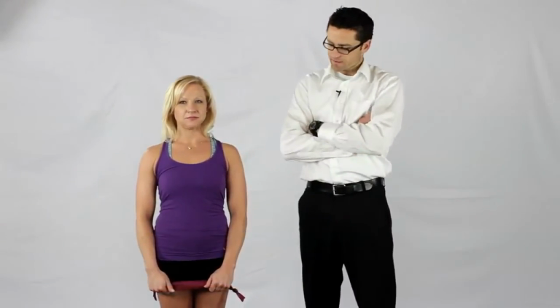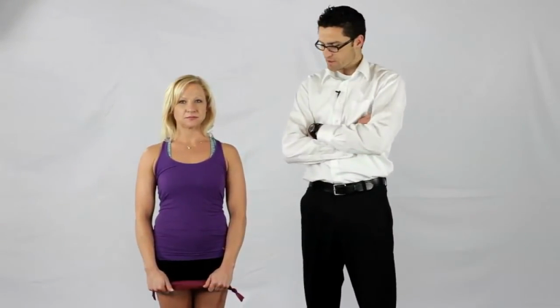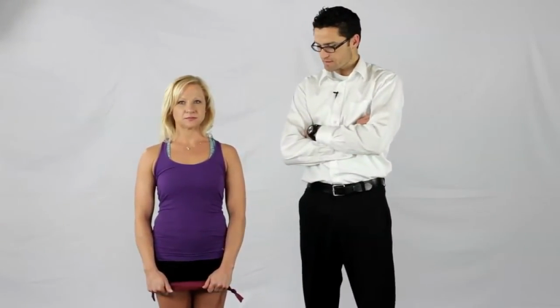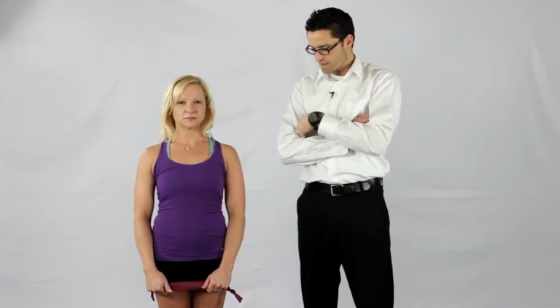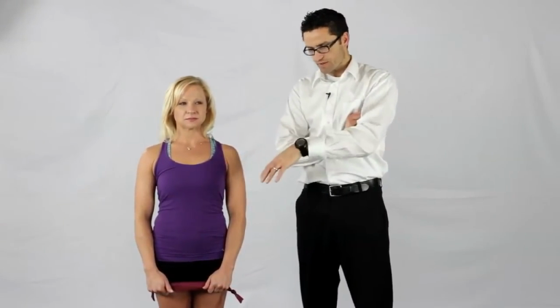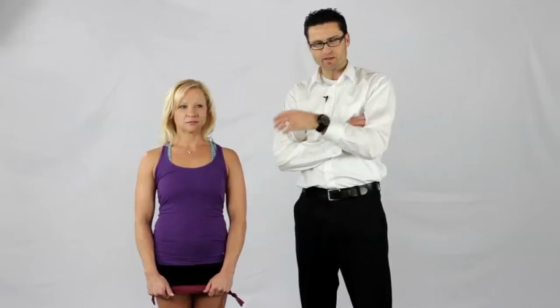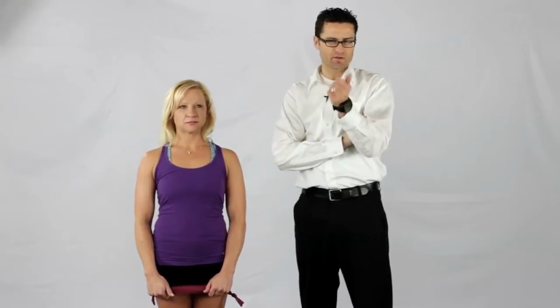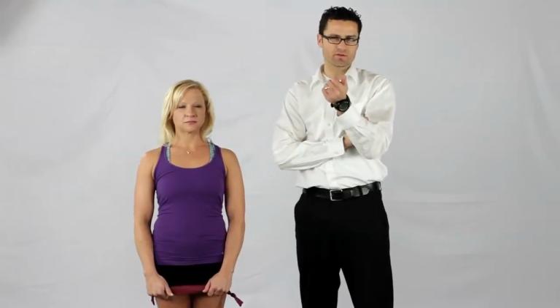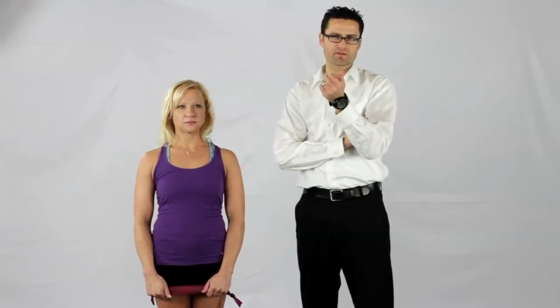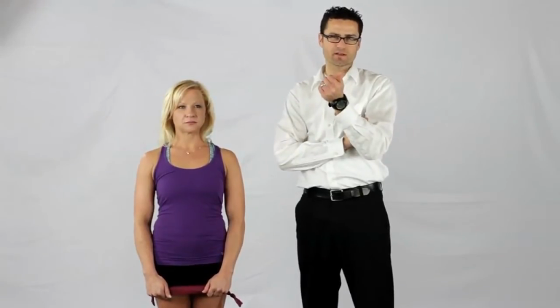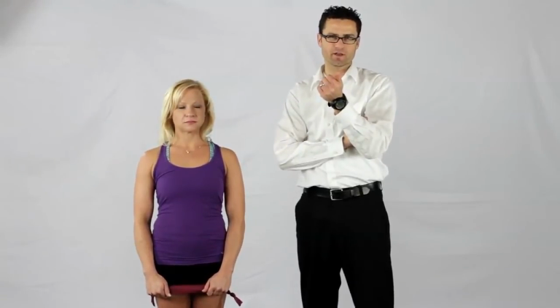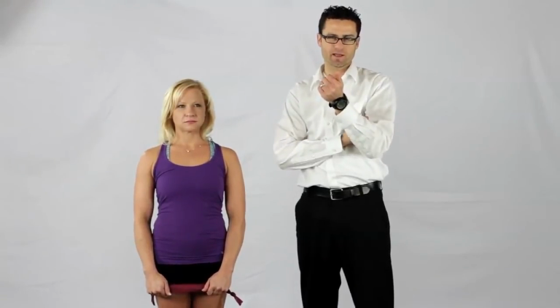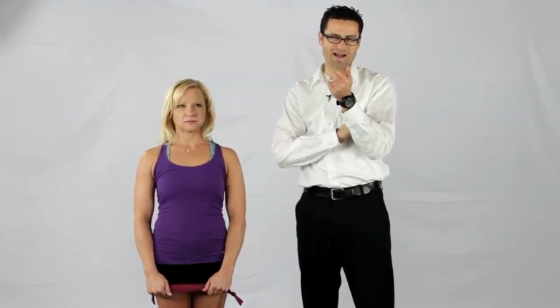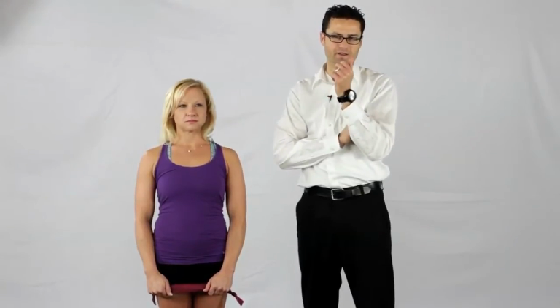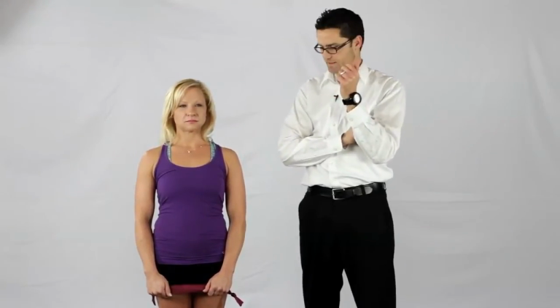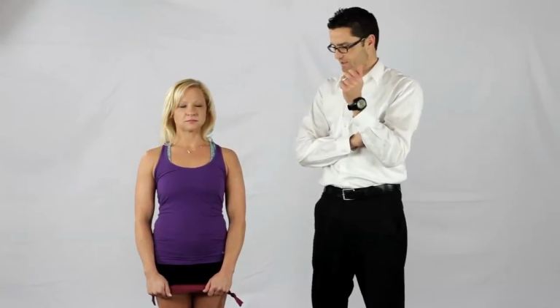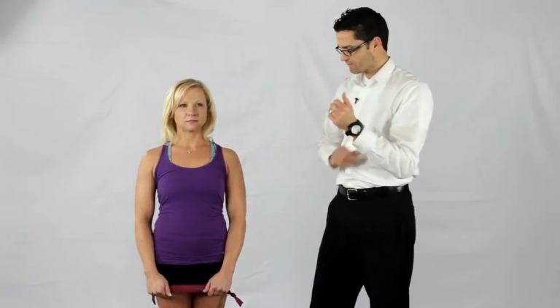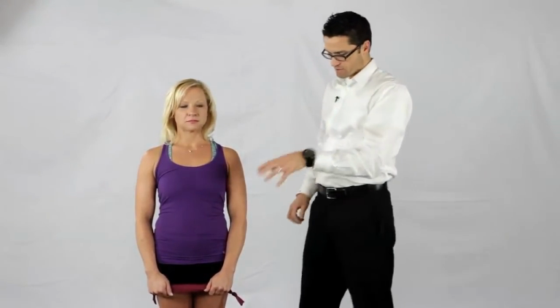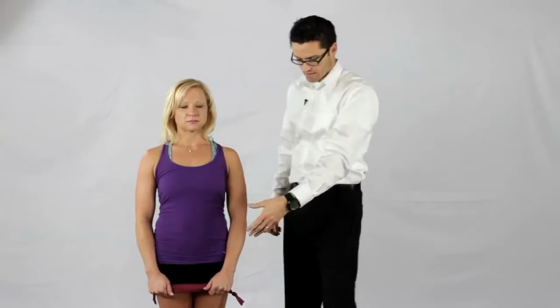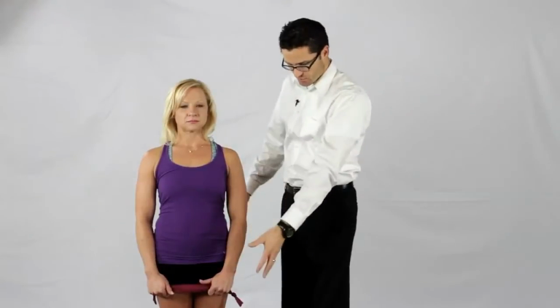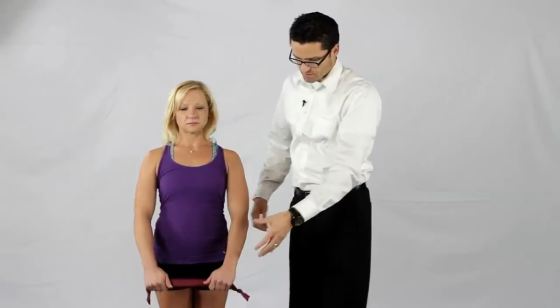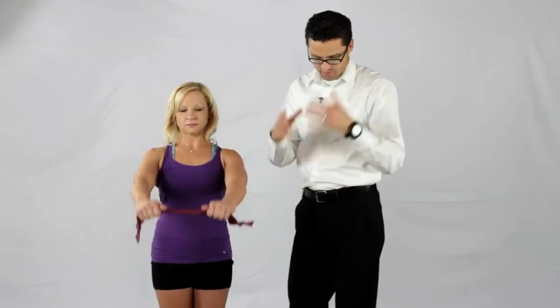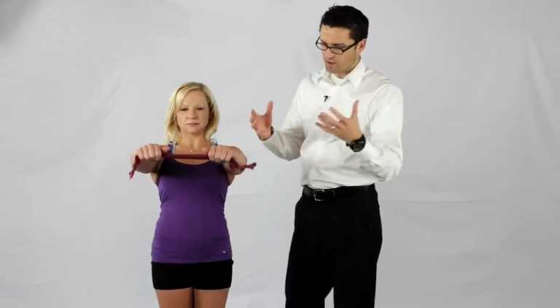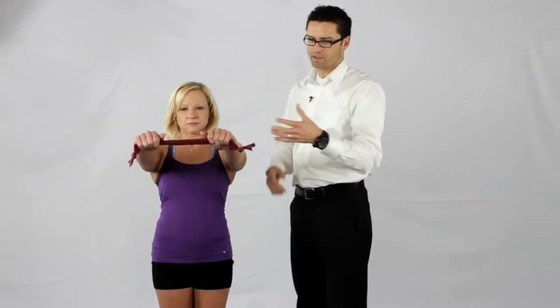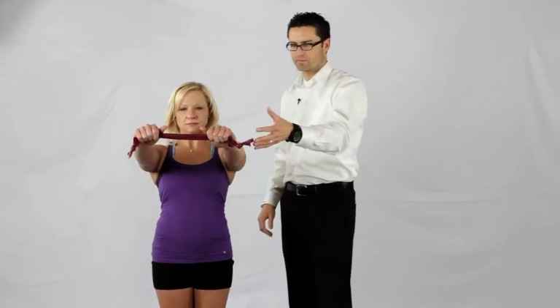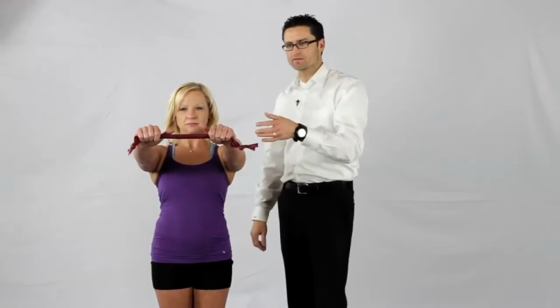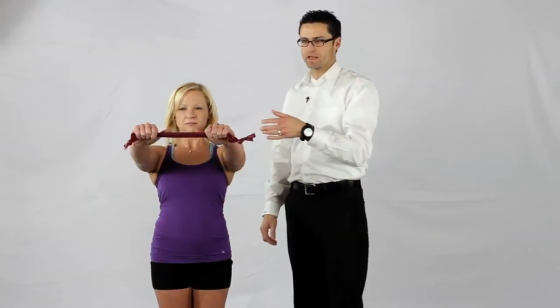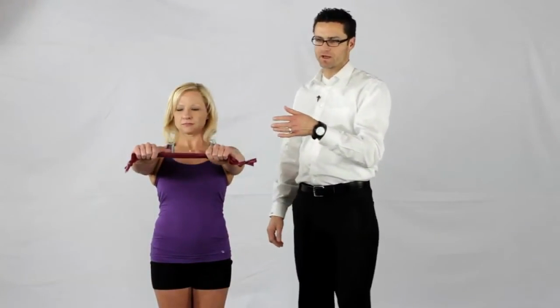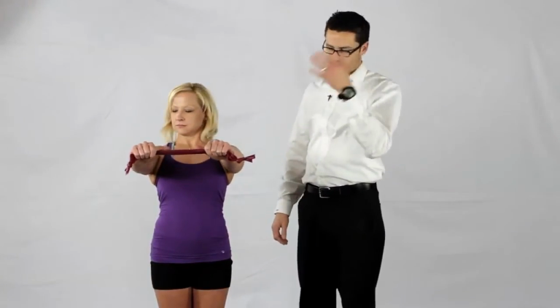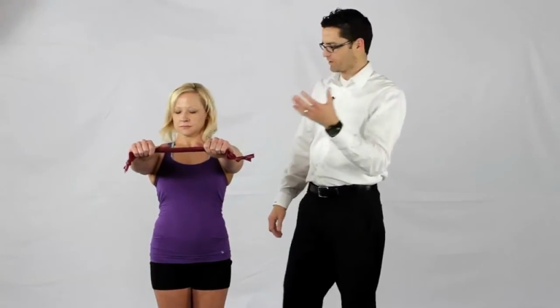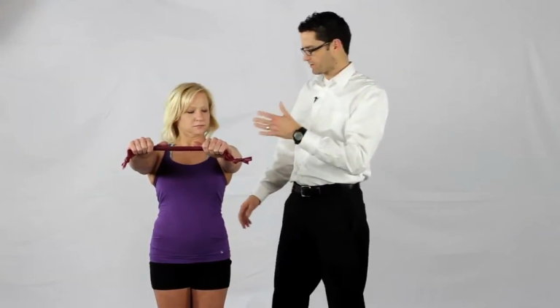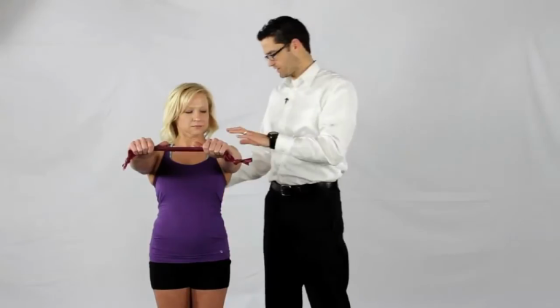We're going to do two exercises called TheraBand Y's and TheraBand T's. We have a short piece here, but you can get a longer piece. You can buy these bands at Walmart or Target or wherever.